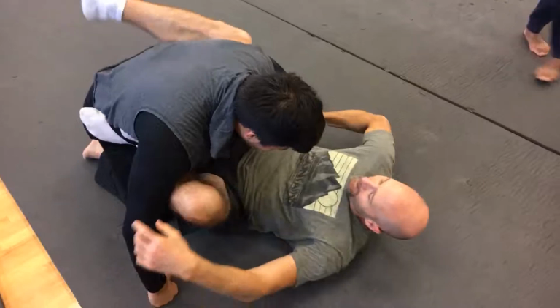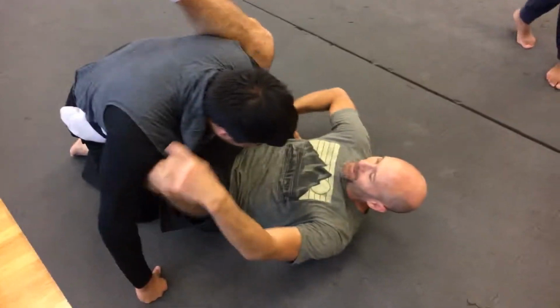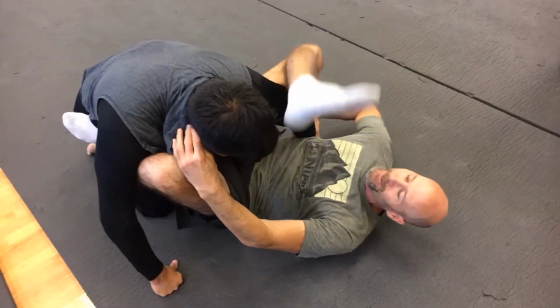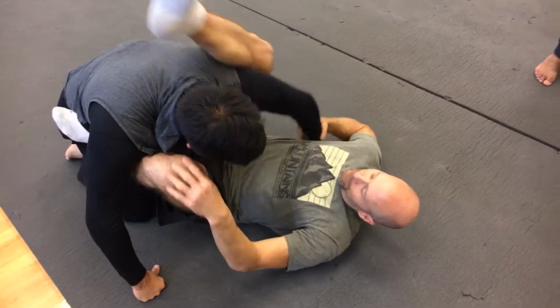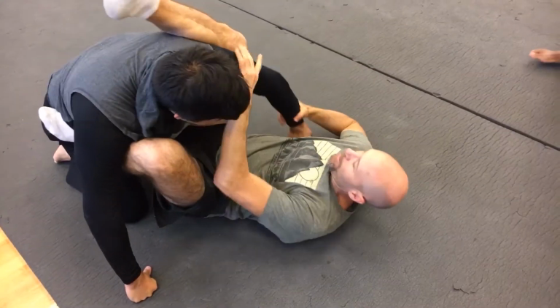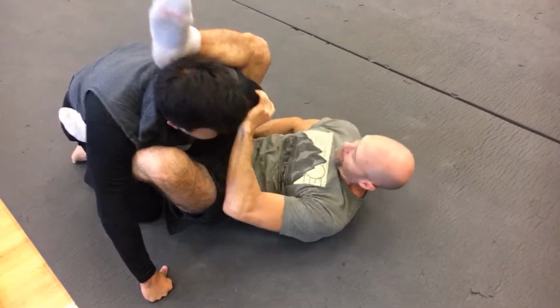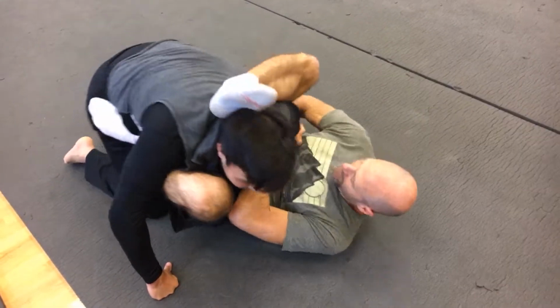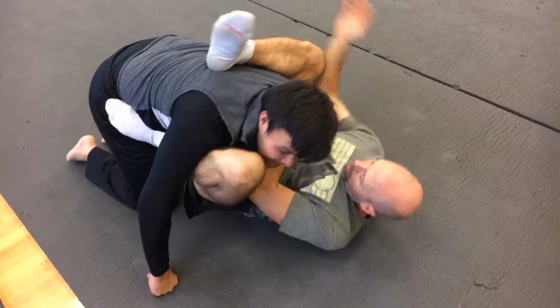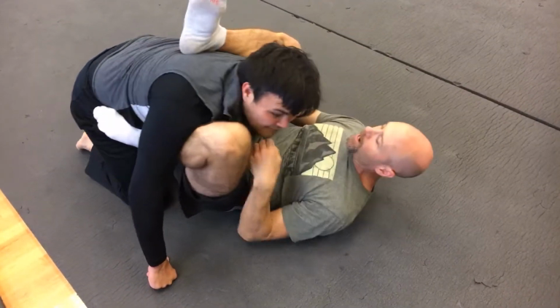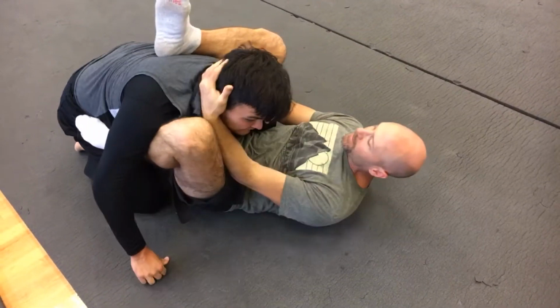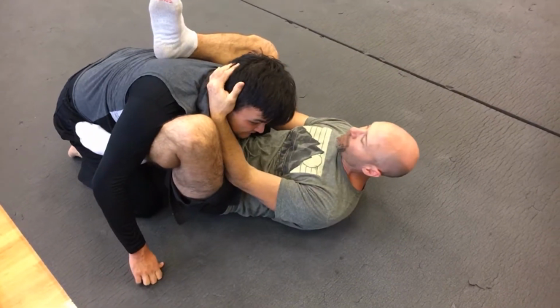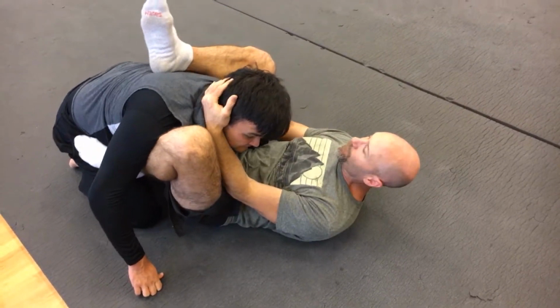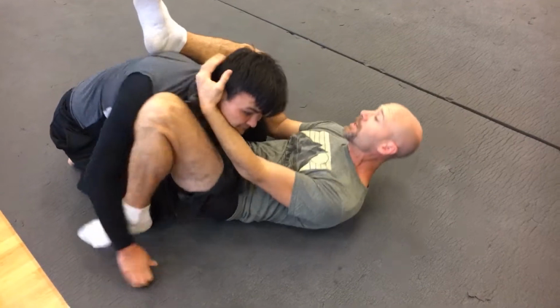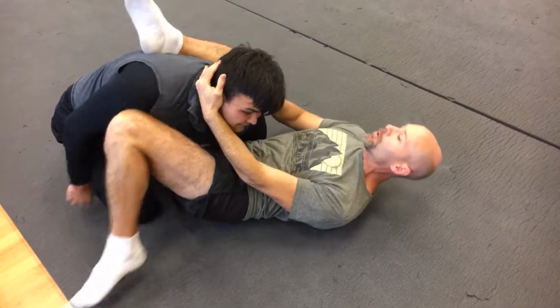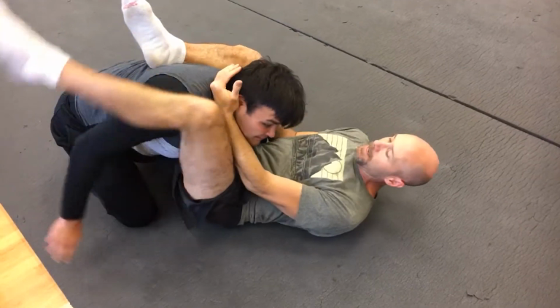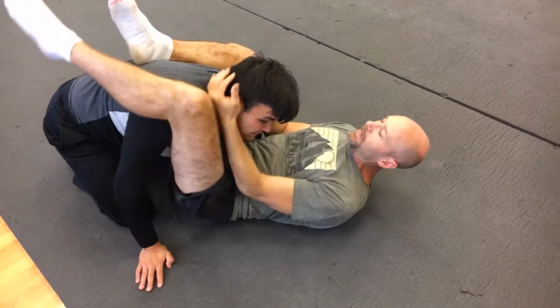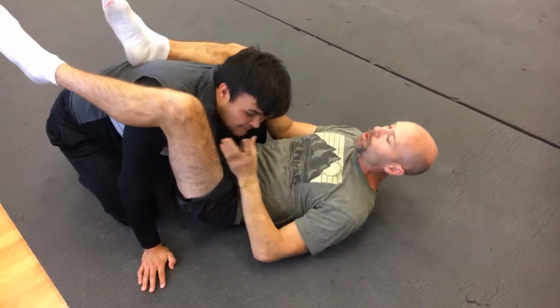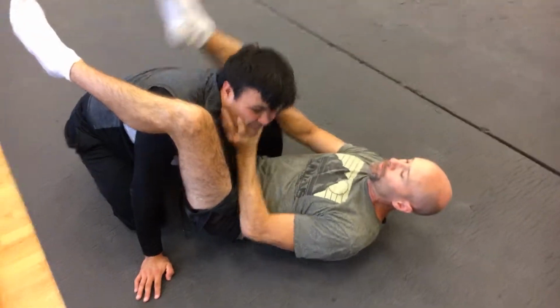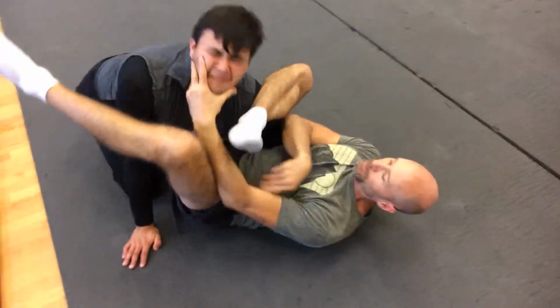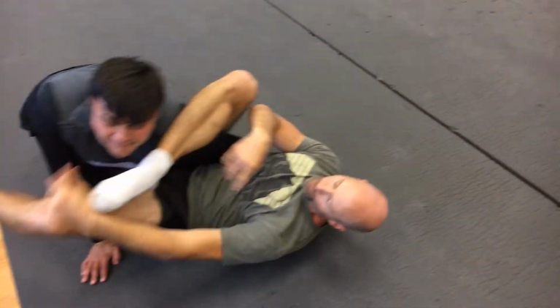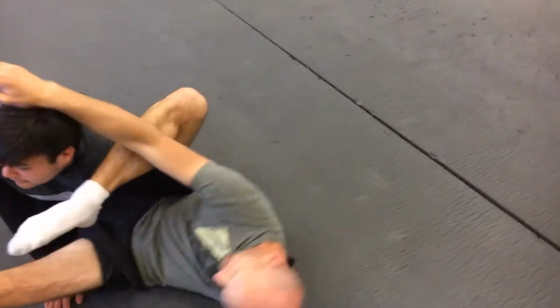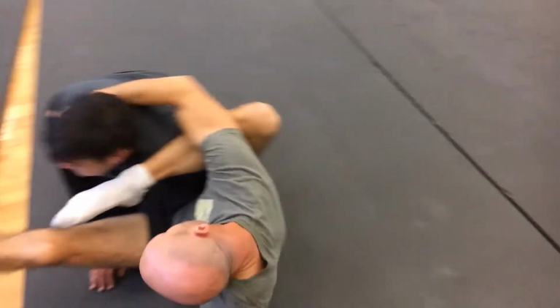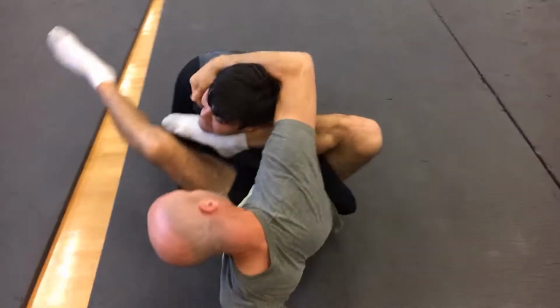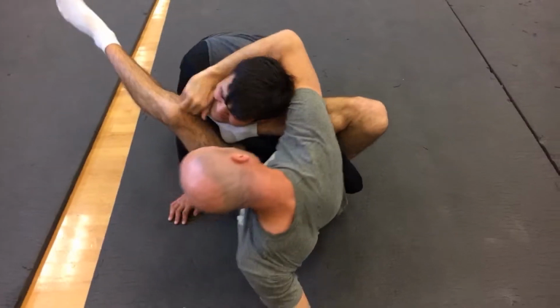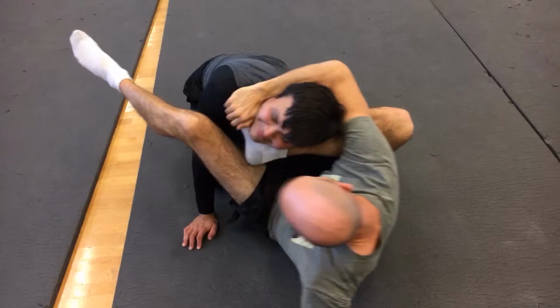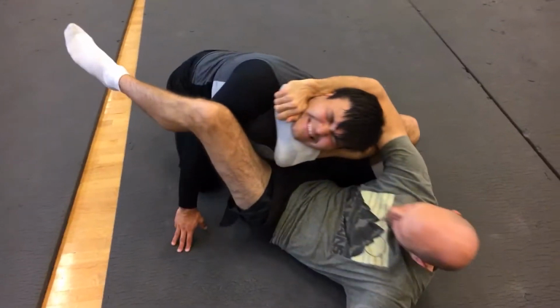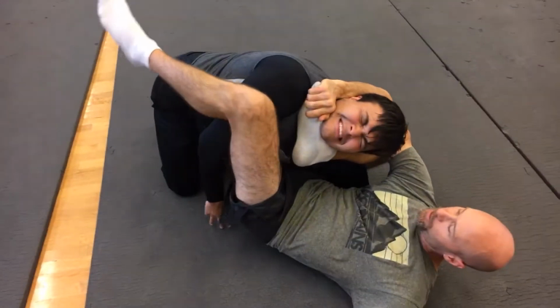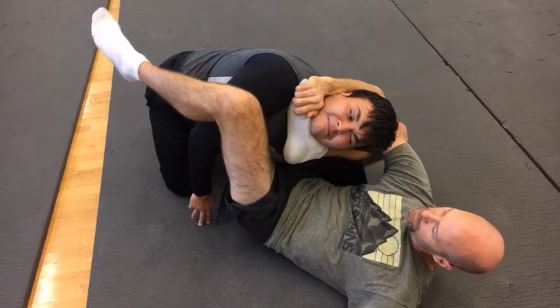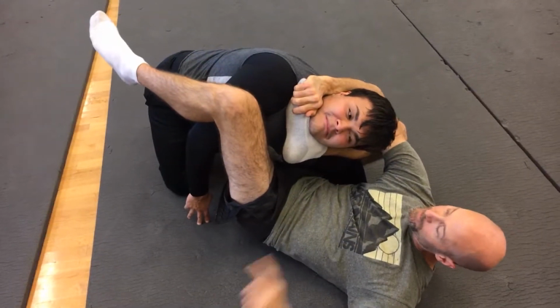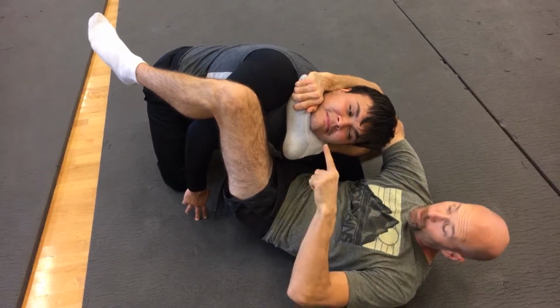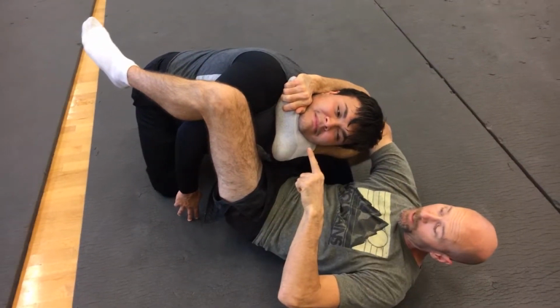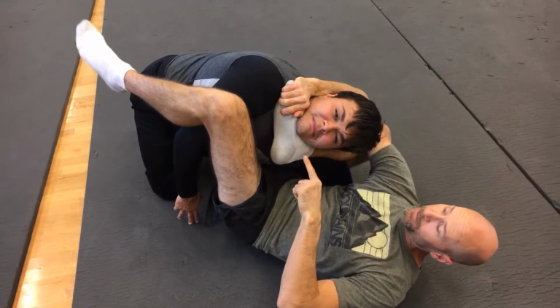Alright, so from here, if I get this buckled and he's staying fairly close, I can catch a go-go — a go-go plot. So I bring that around, catch it here — that's one way to lock it in.